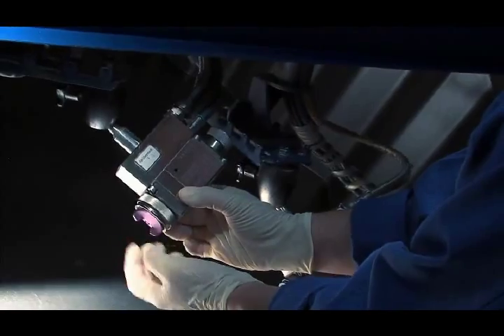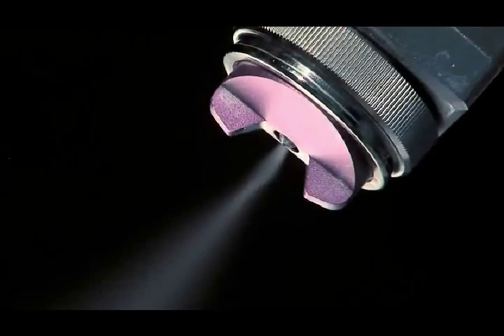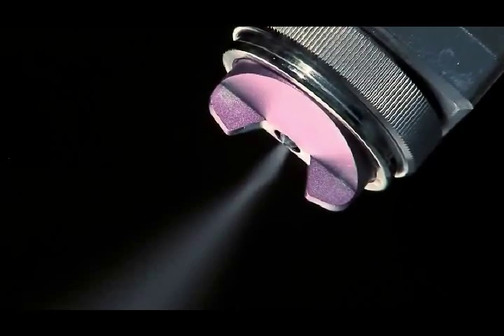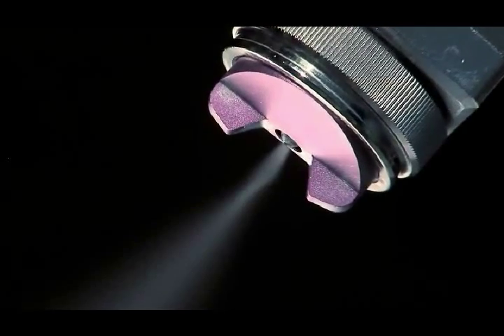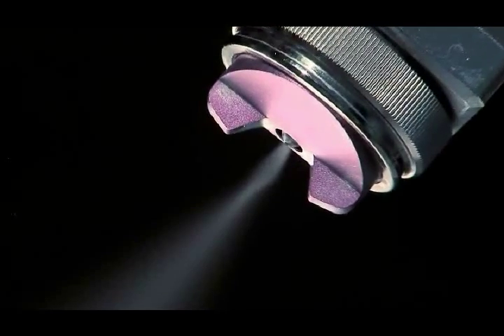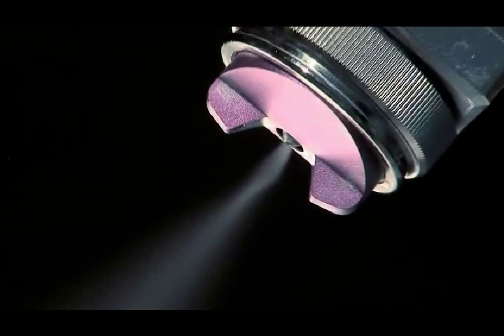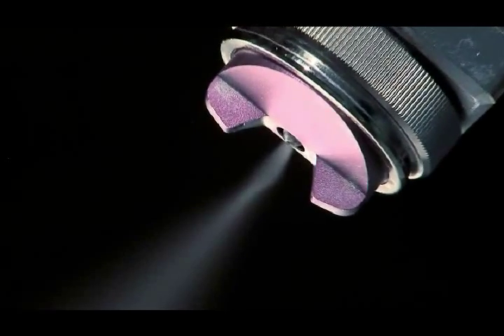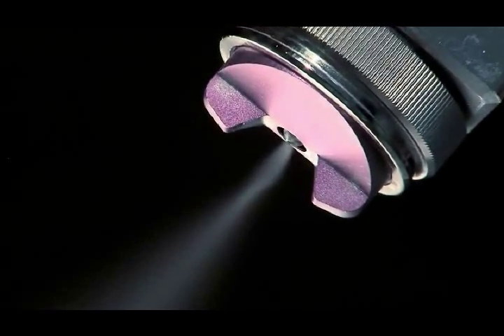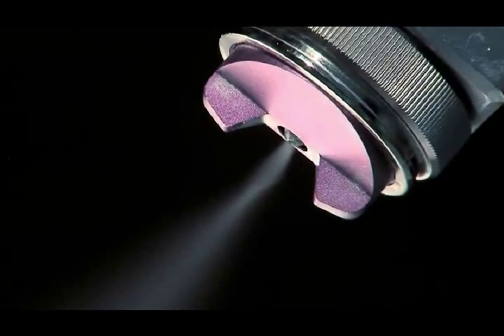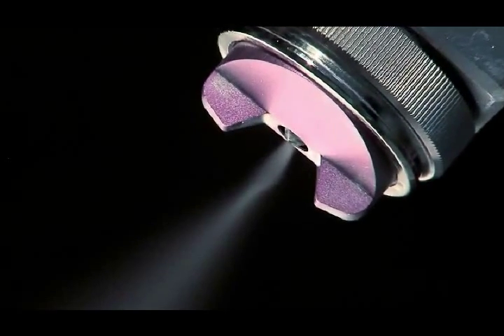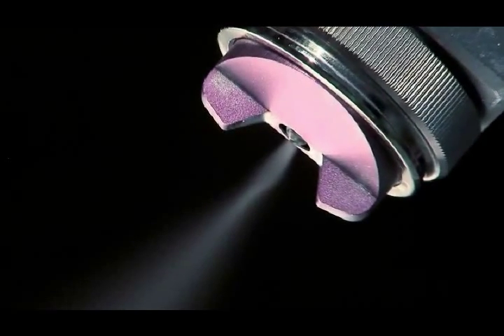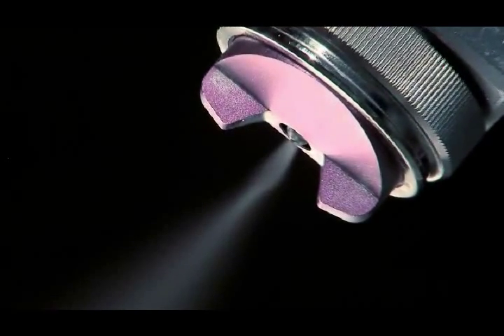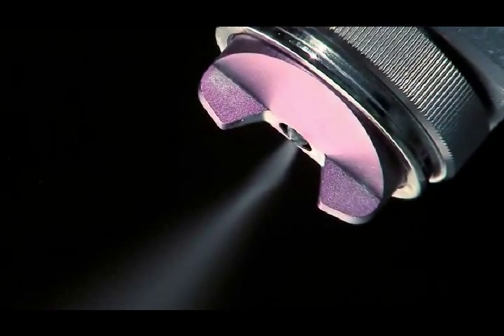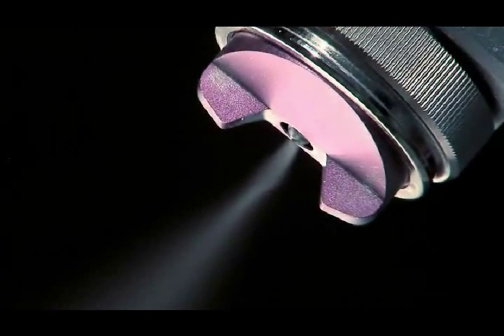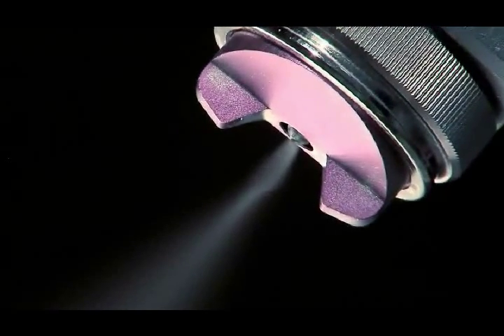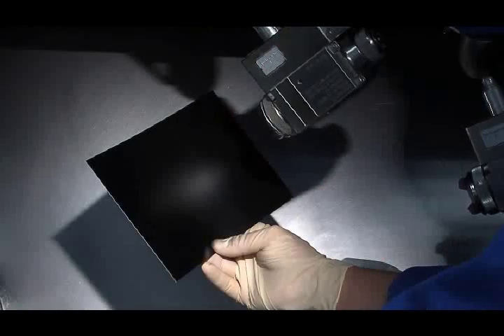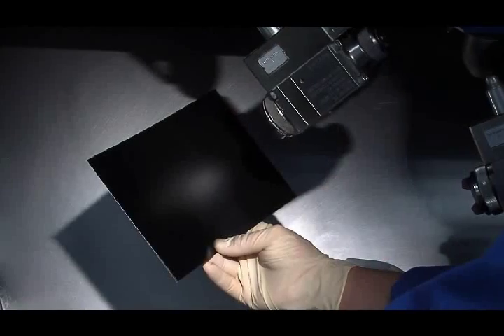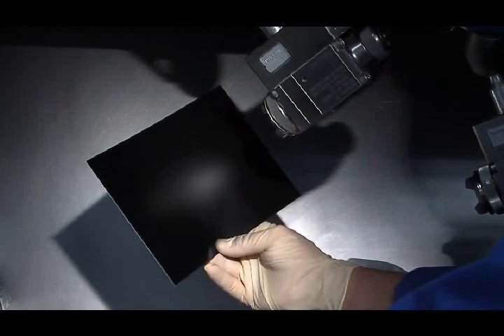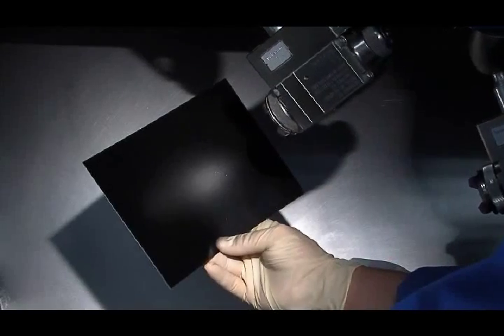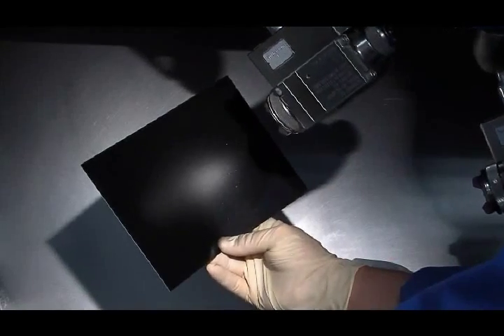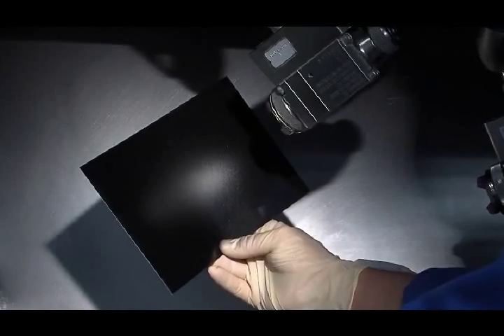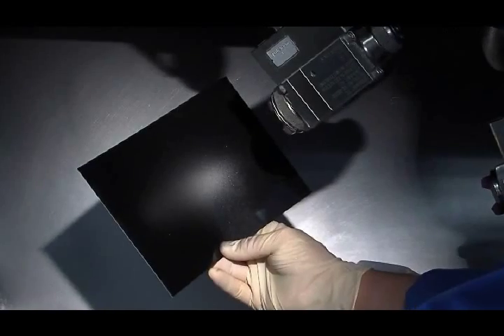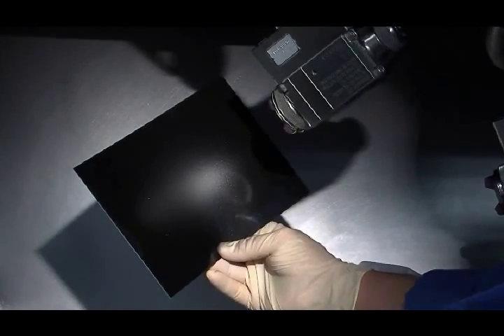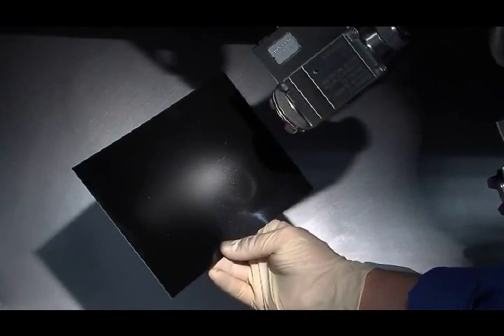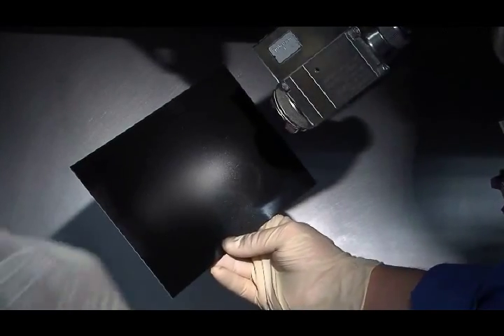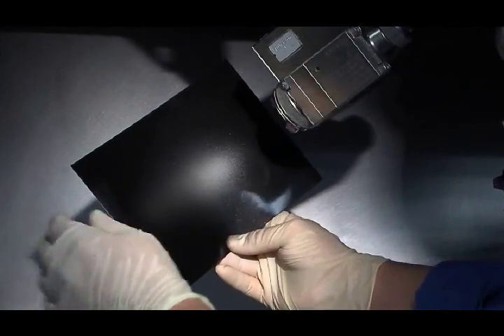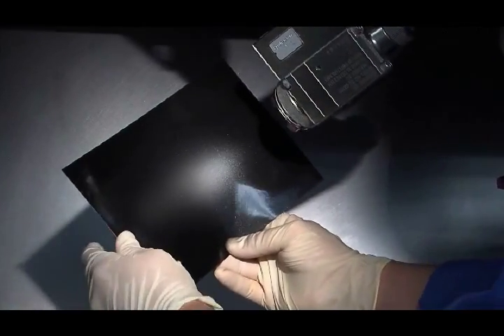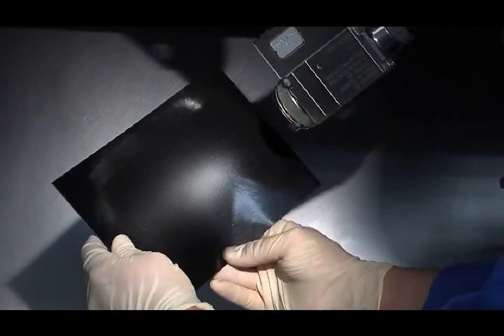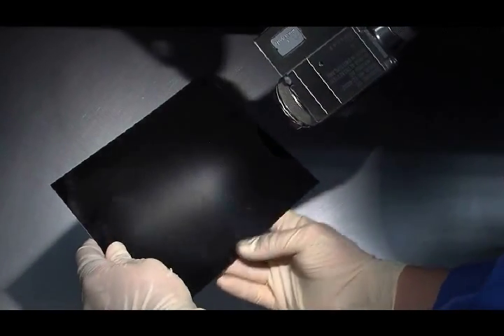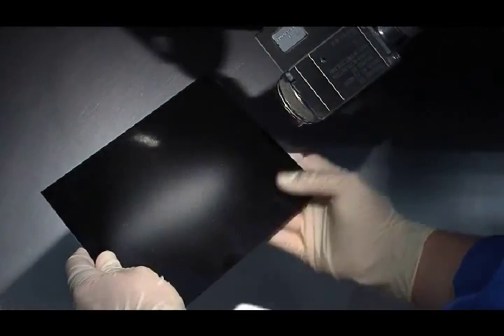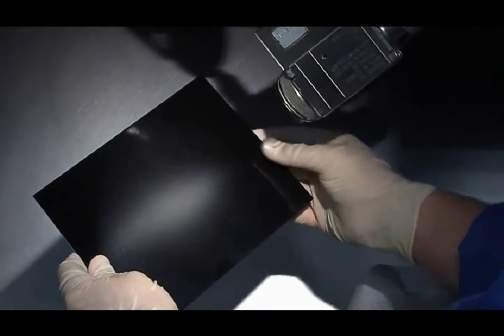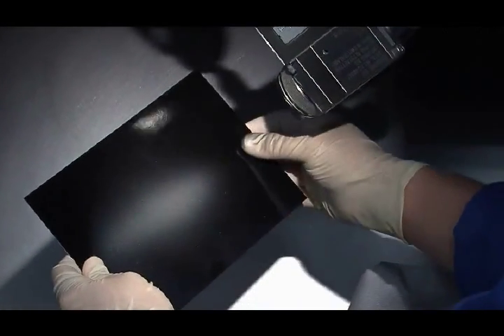The automatic spray guns can be put in any desired position and the nozzles are controllable to produce a variety of spray patterns.